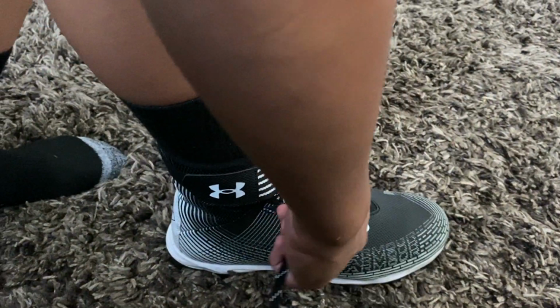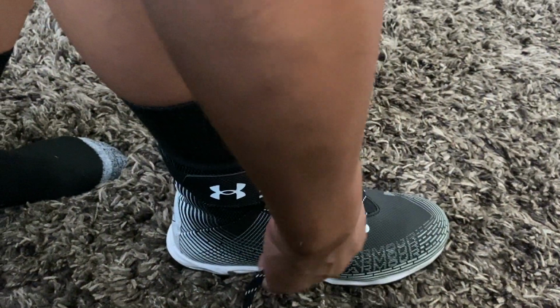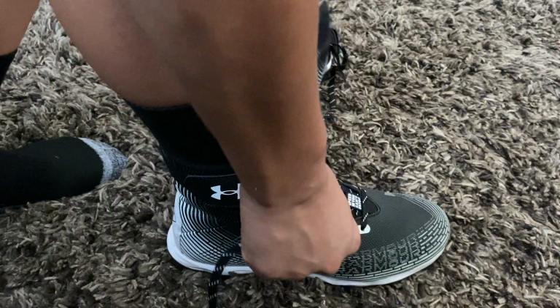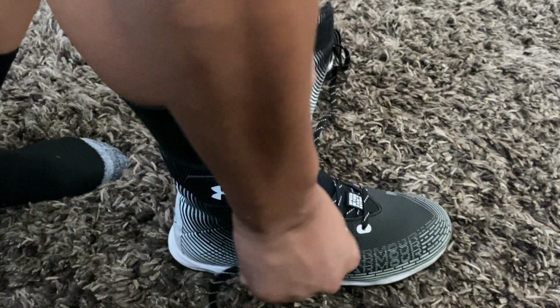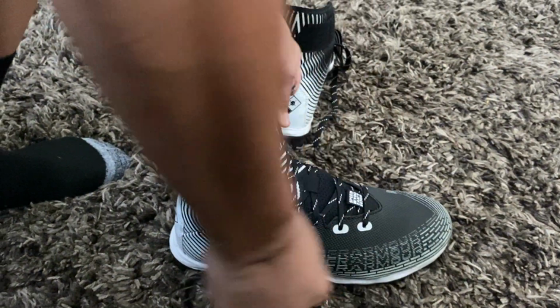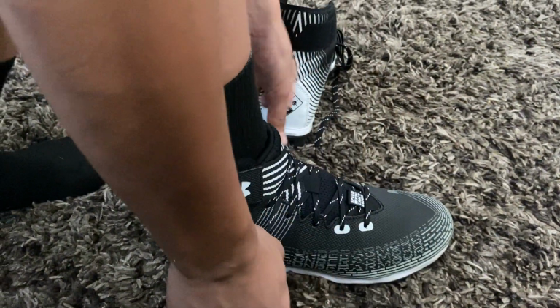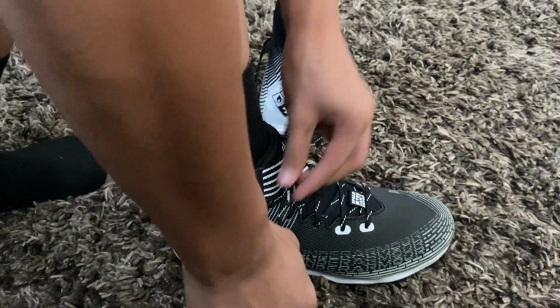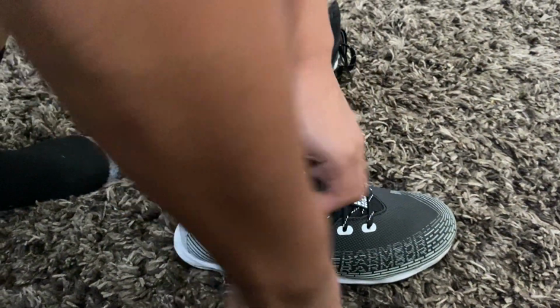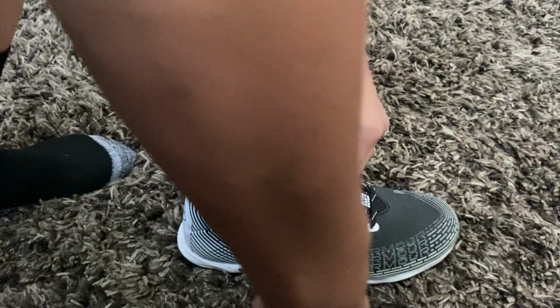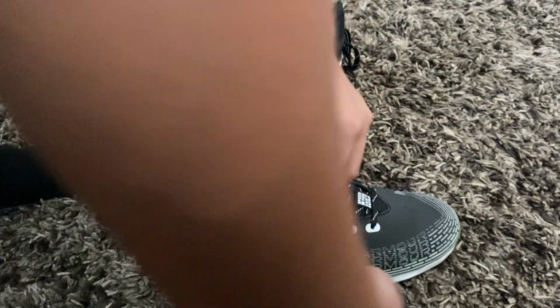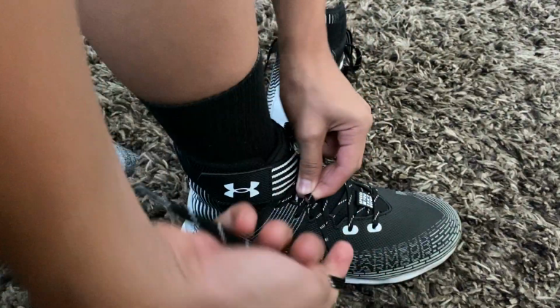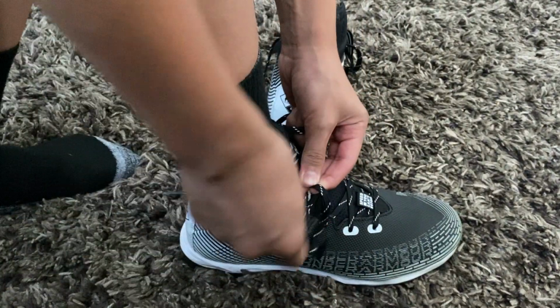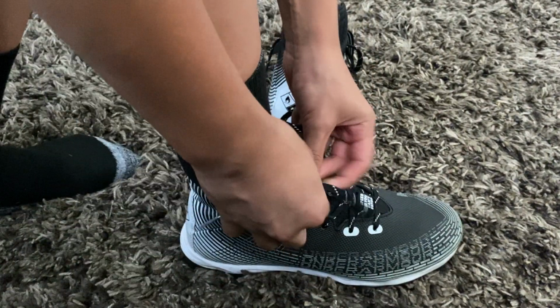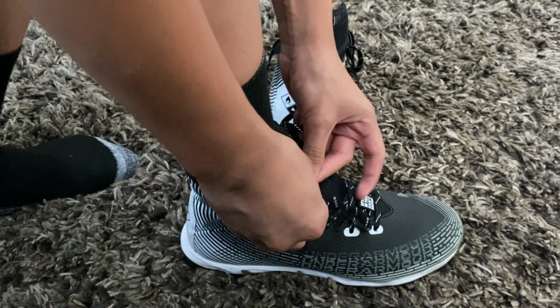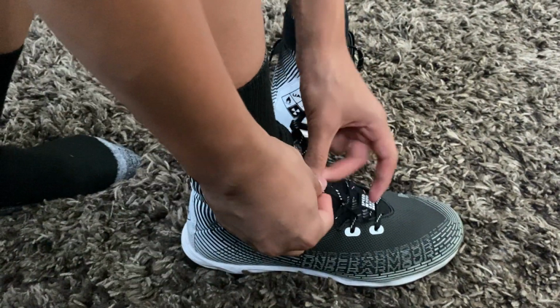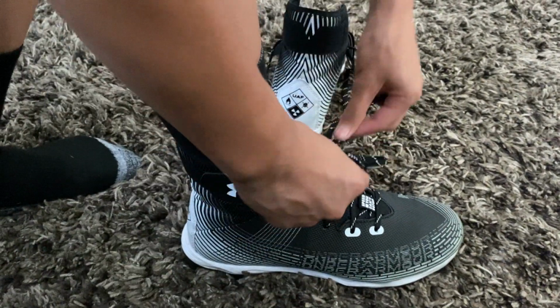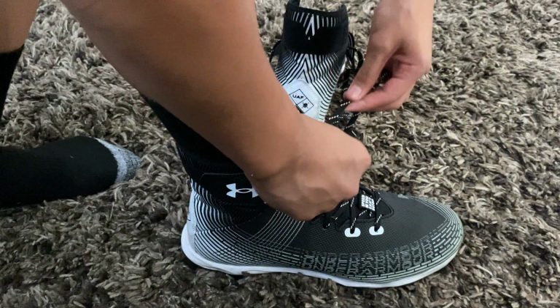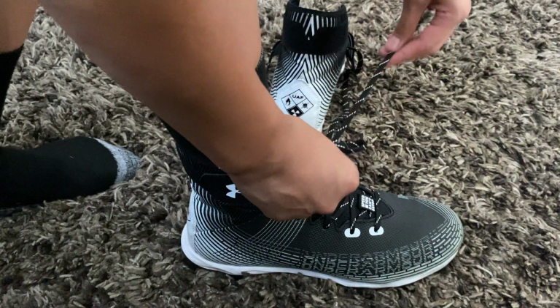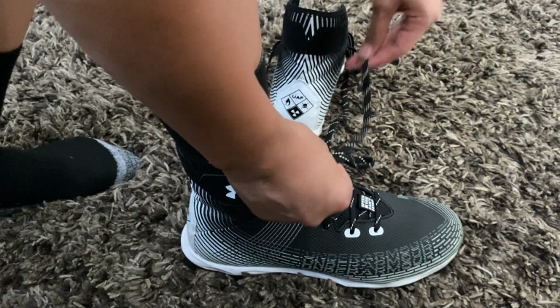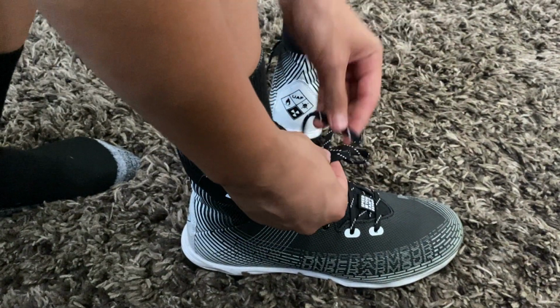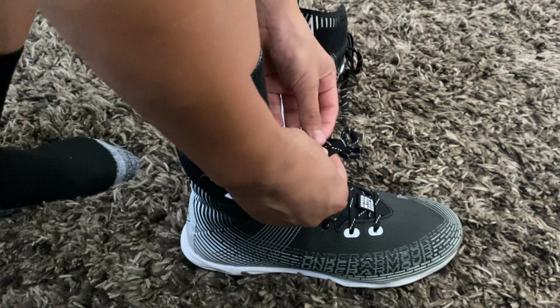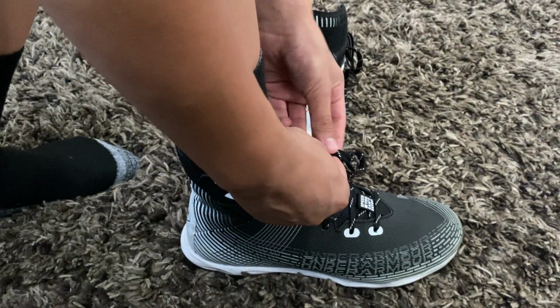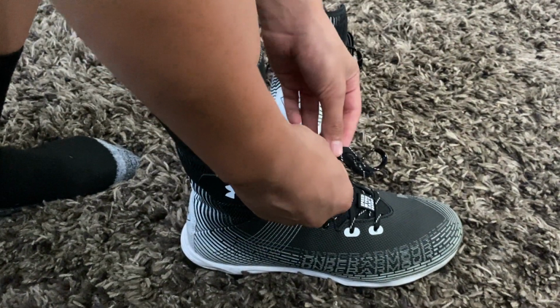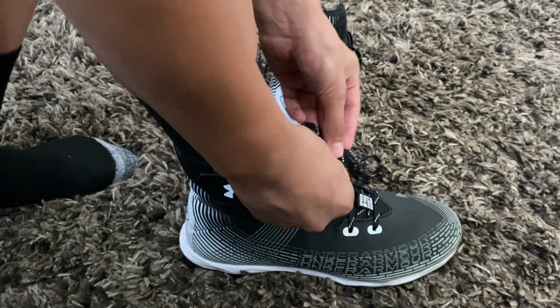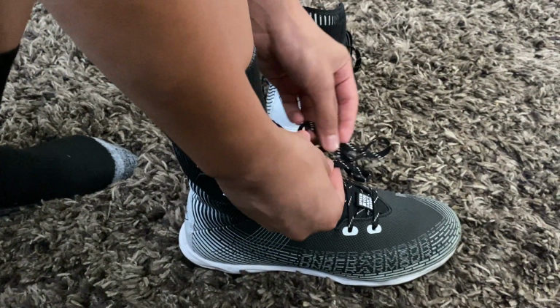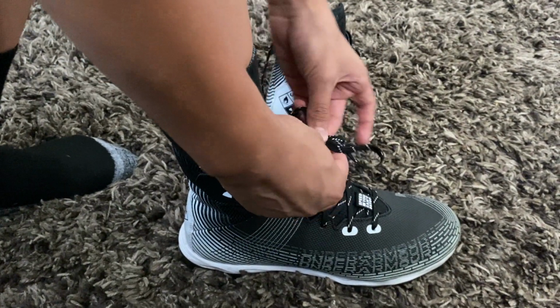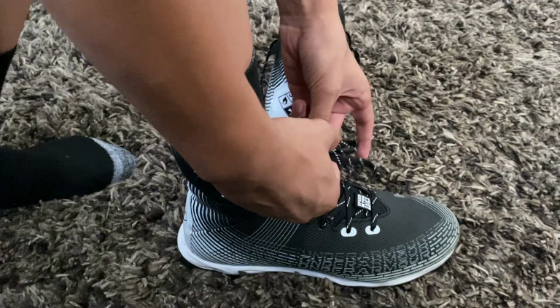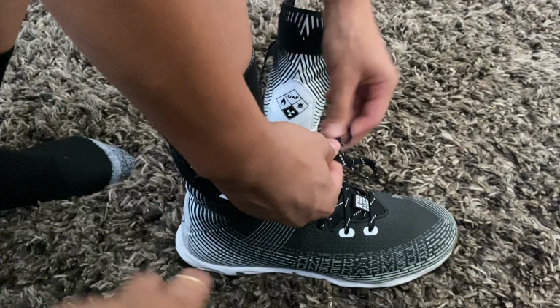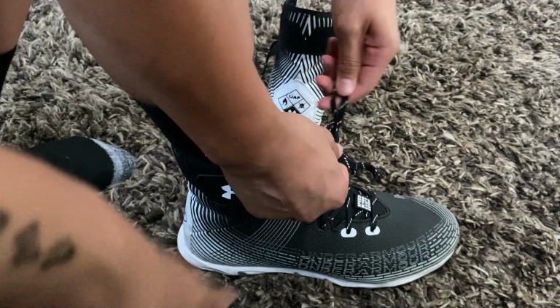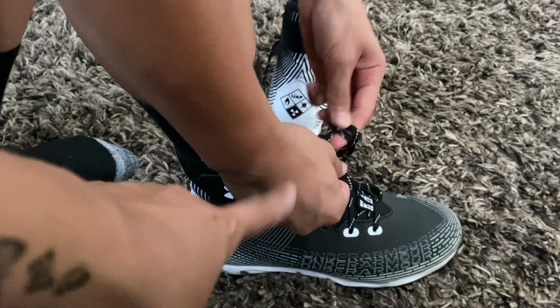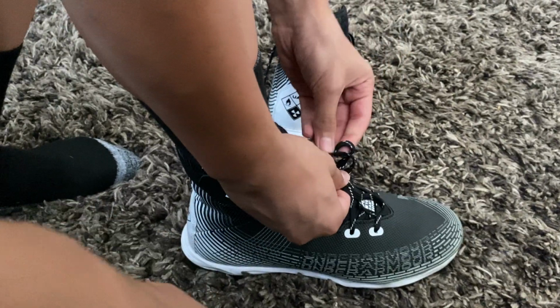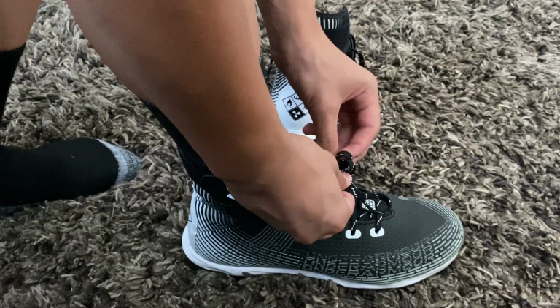The laces aren't long either — they're a perfect length, so basically when he ties it up, nothing is extending out too far.